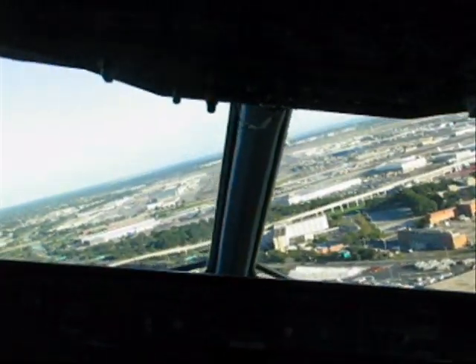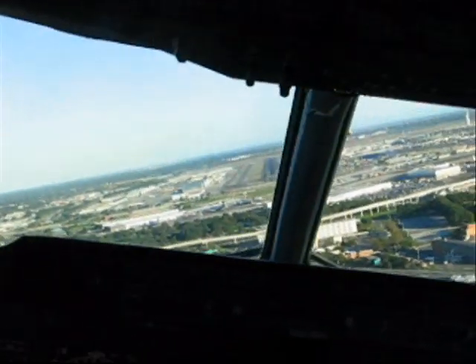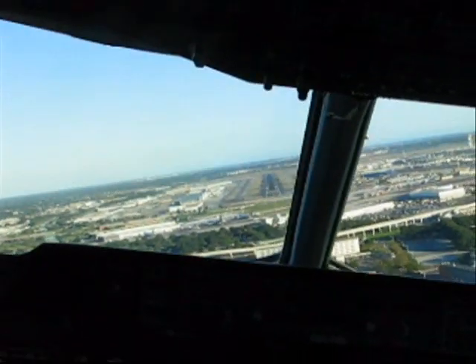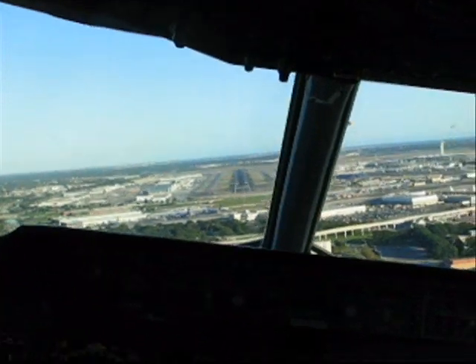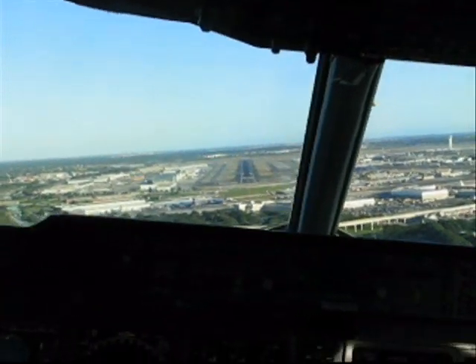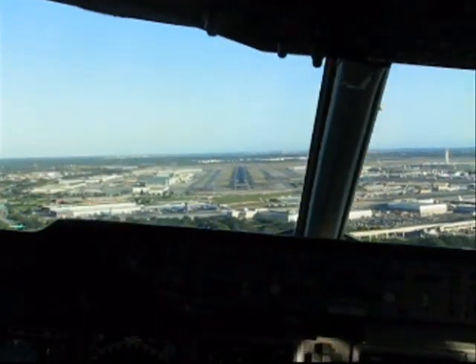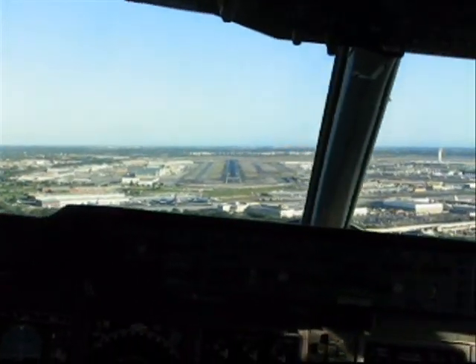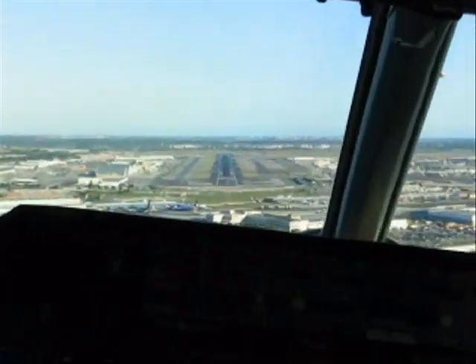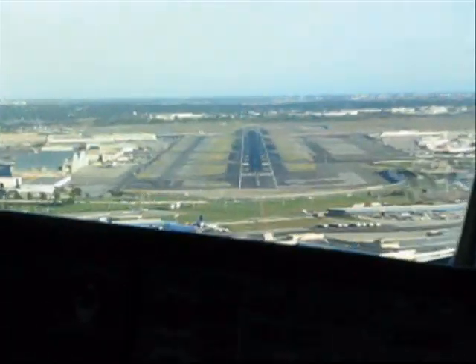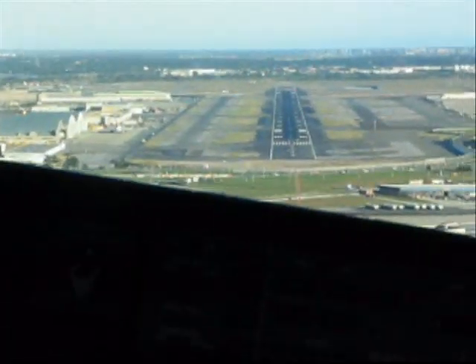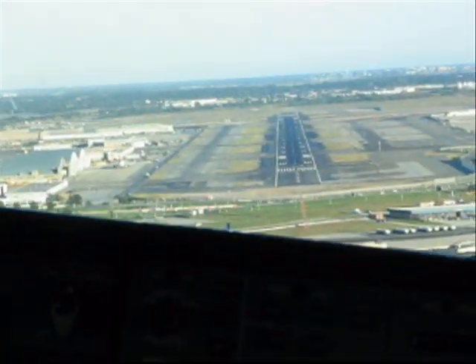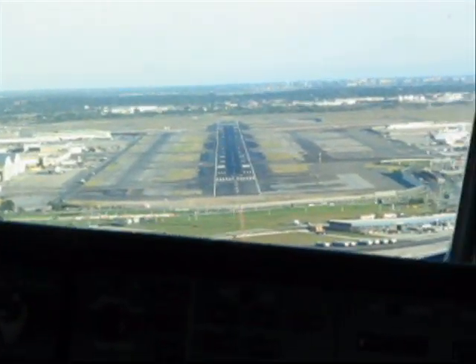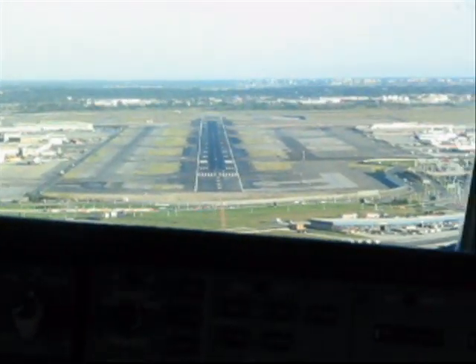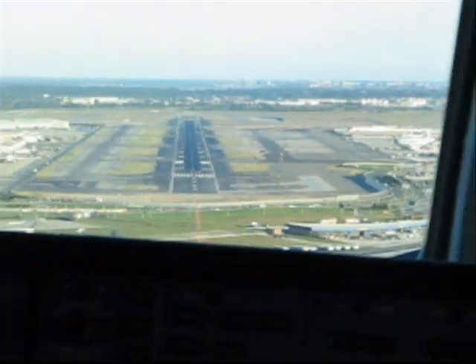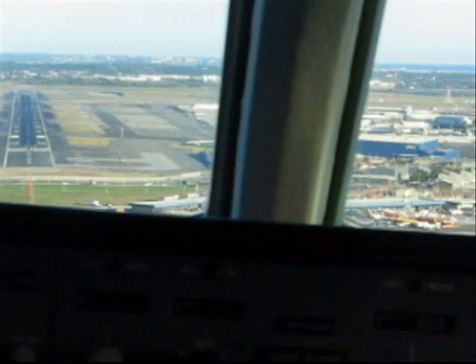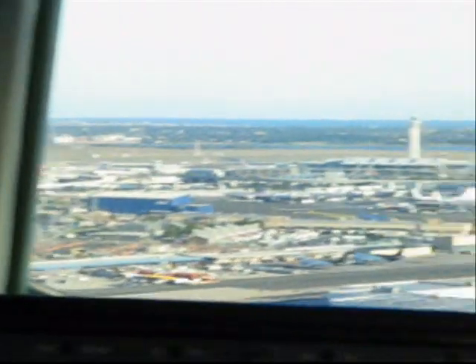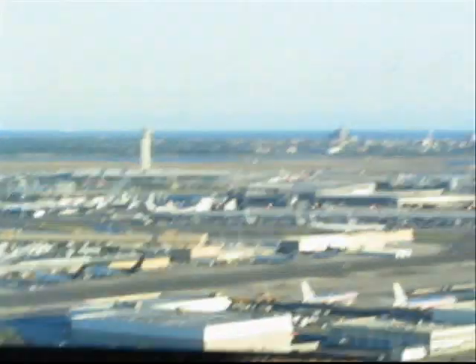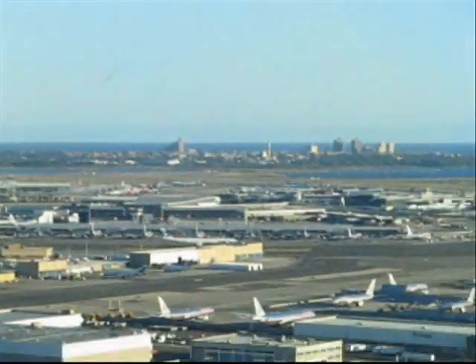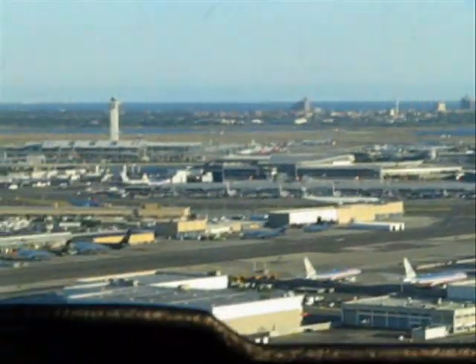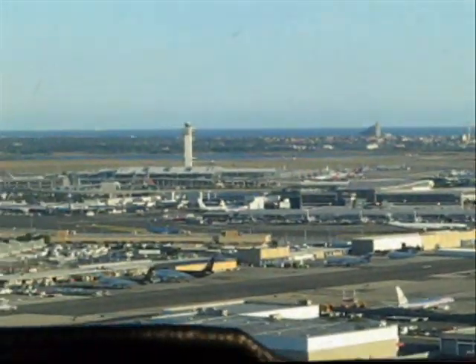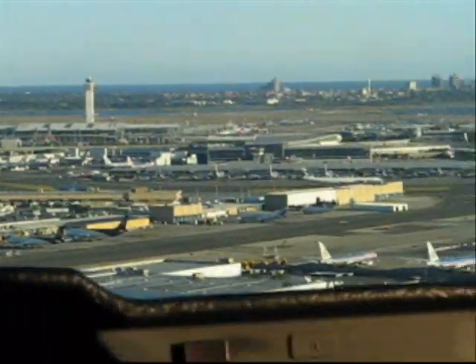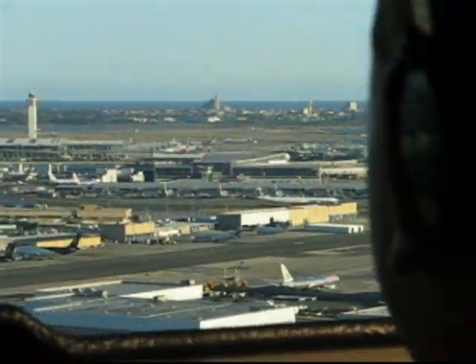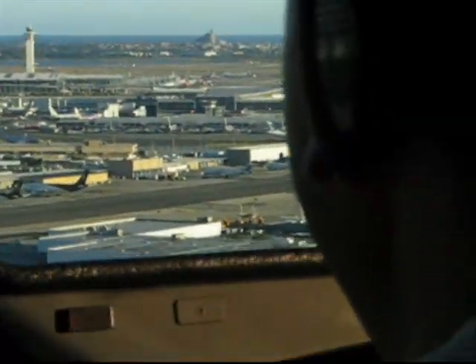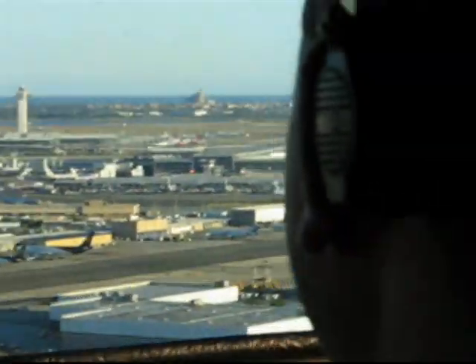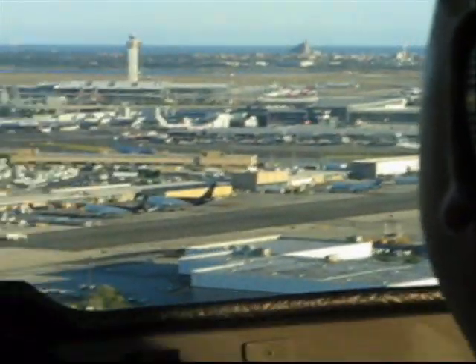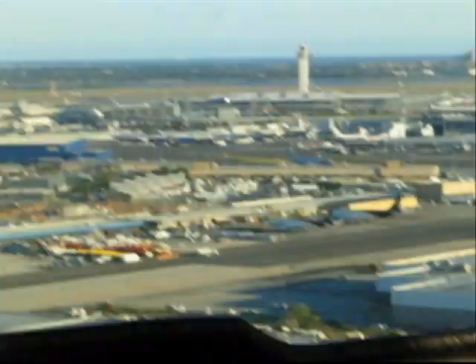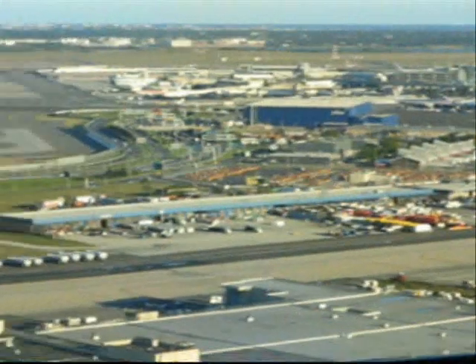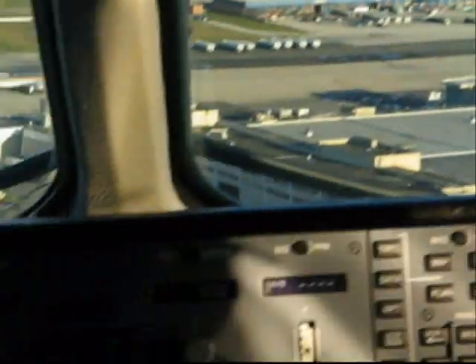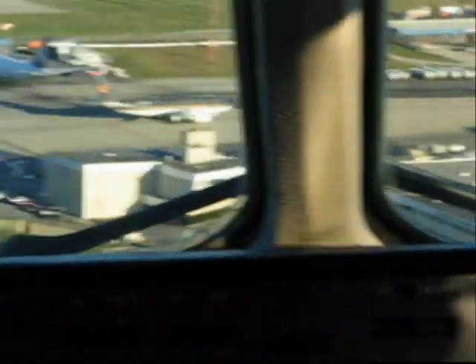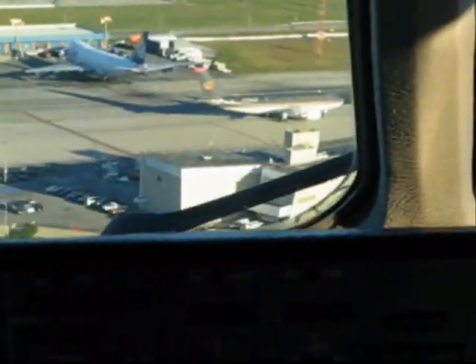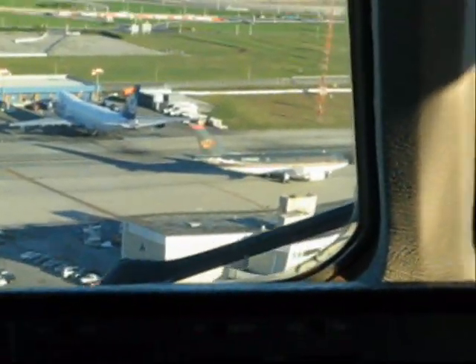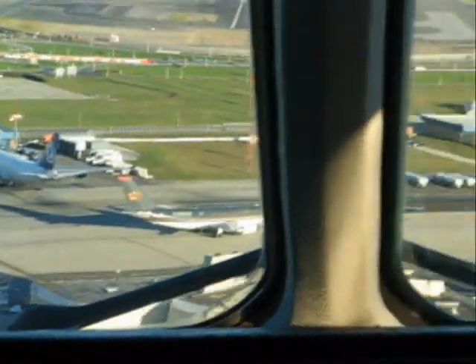There you go, looking good. A little bit of a right to left. There you go, so yeah, you're looking perfect now. 300 feet. Good job. 100.